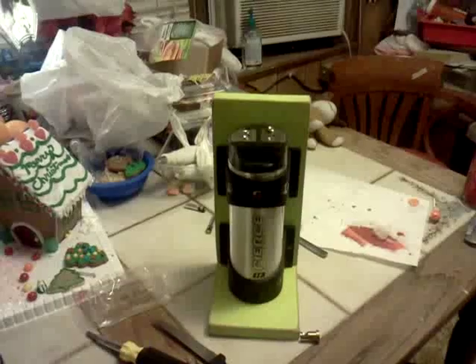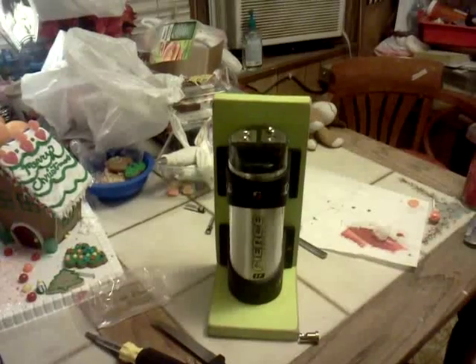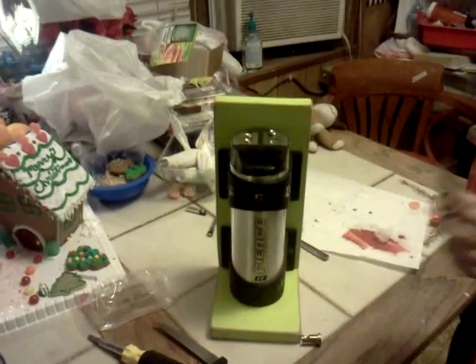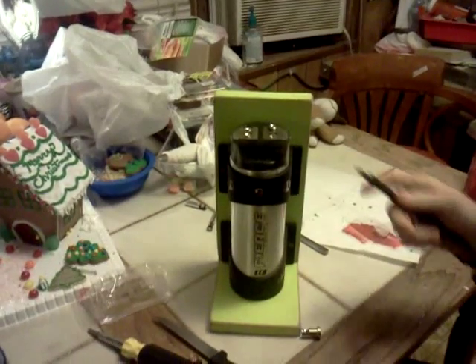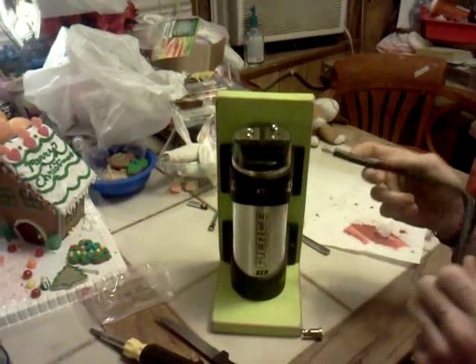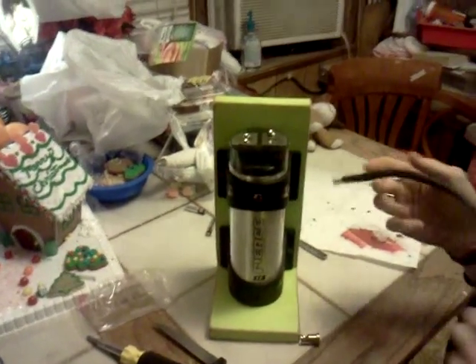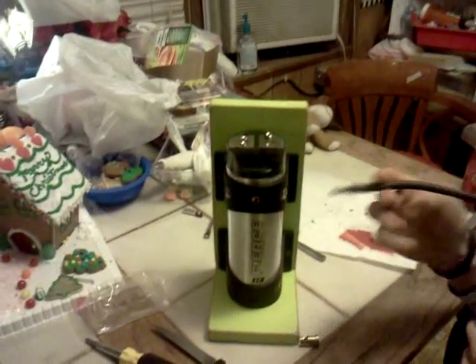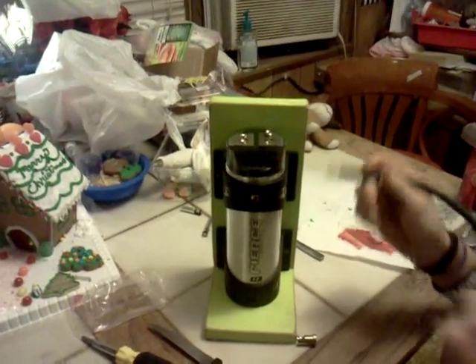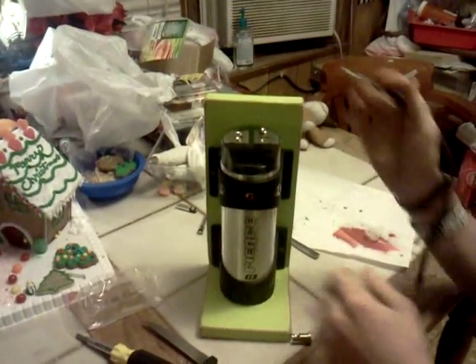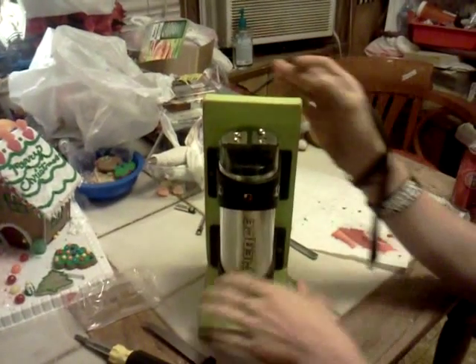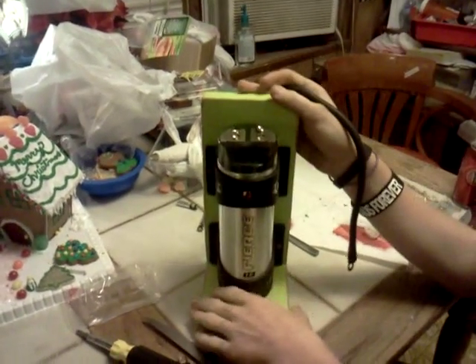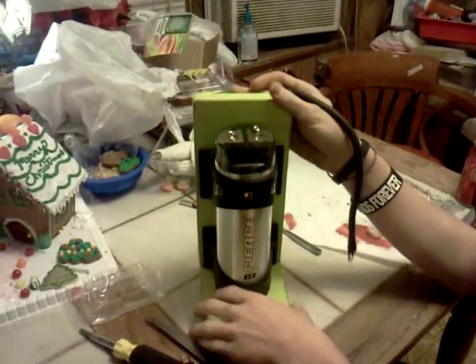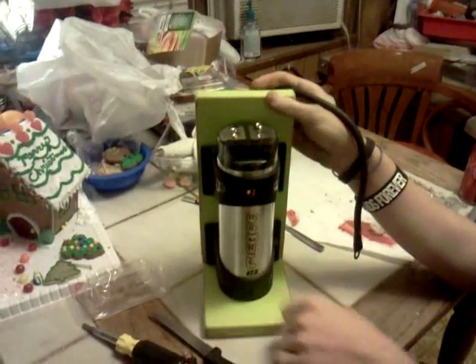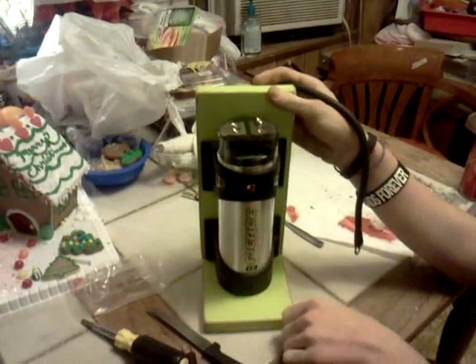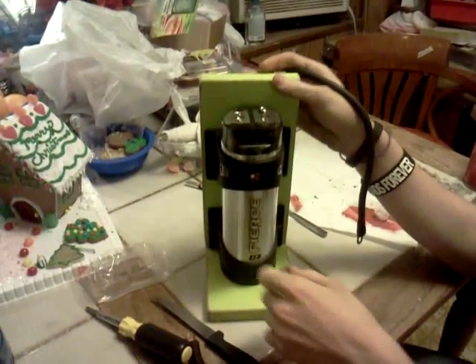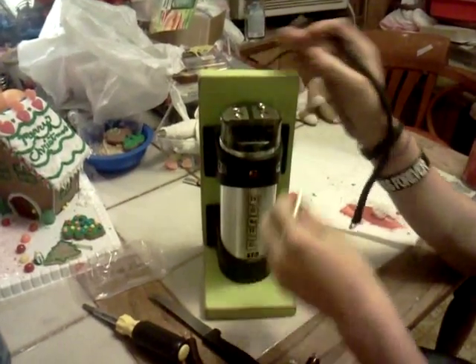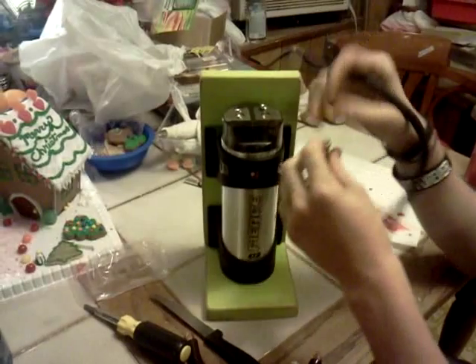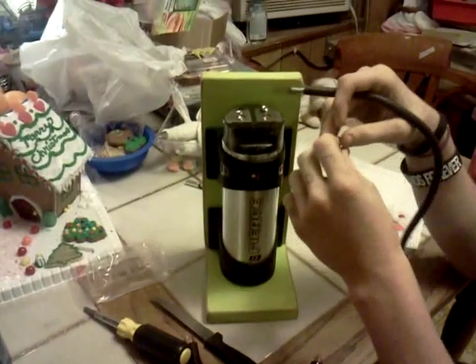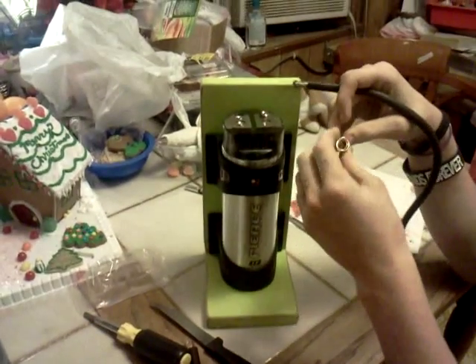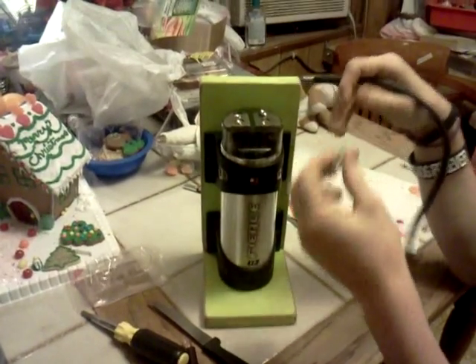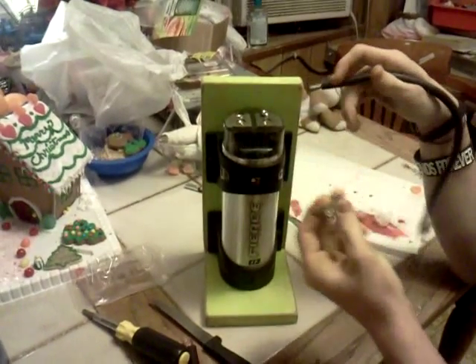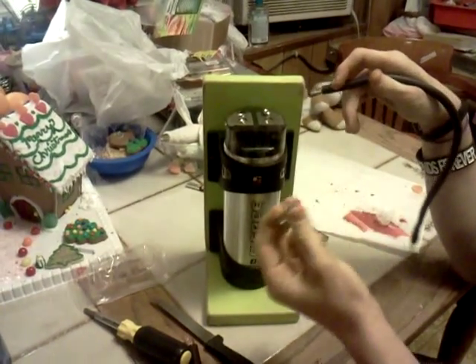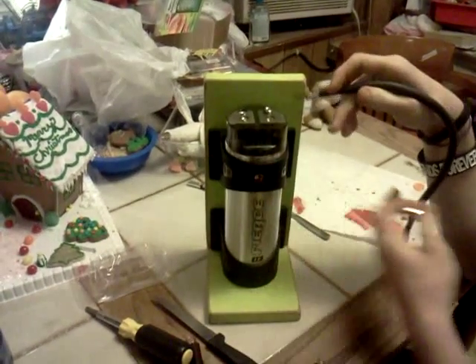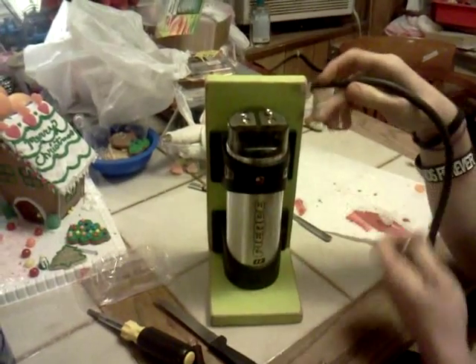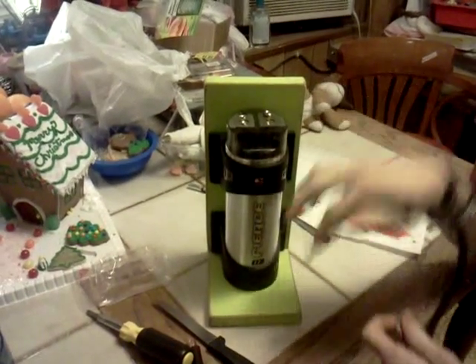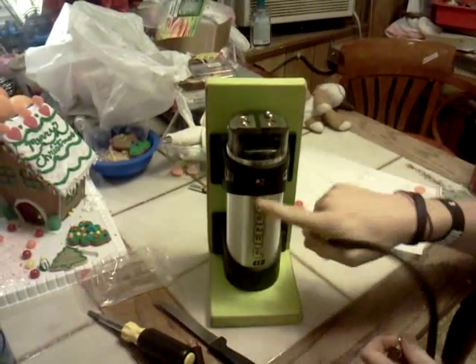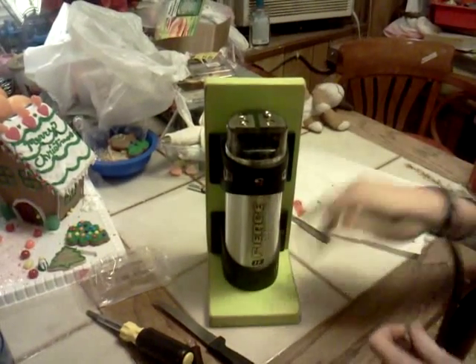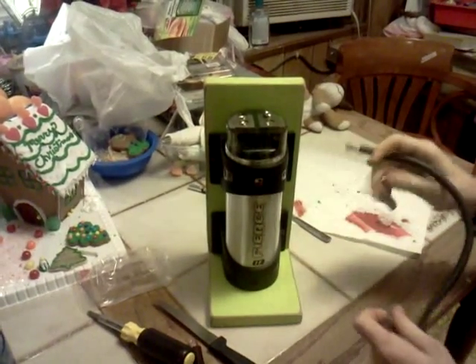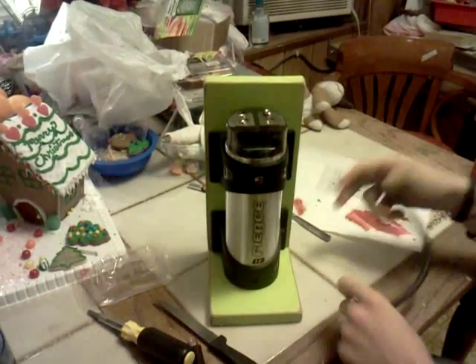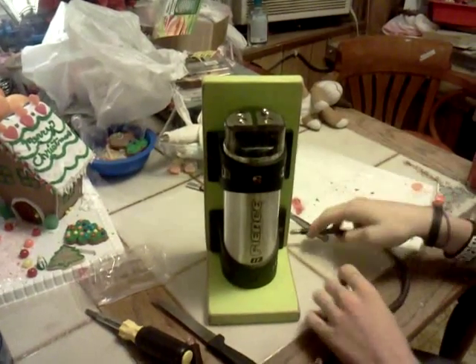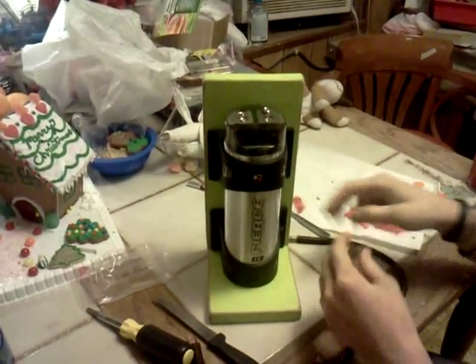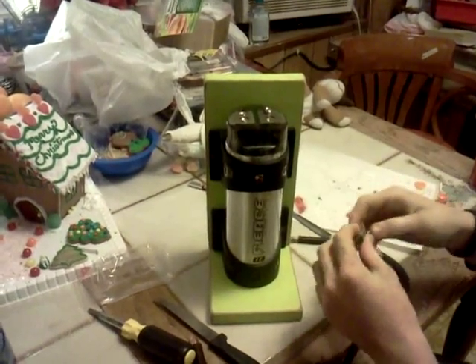All right guys, here's a little how-to video on hooking up a 1/3 farad audio capacitor.